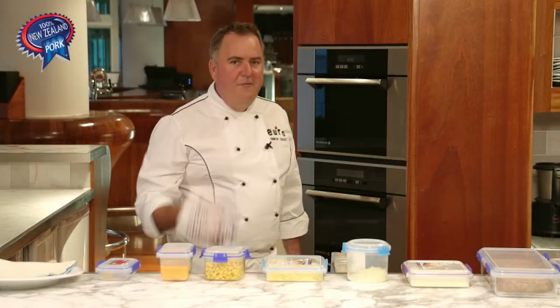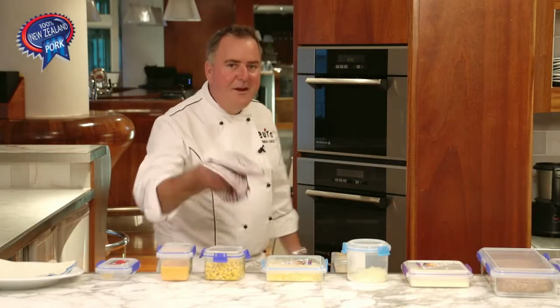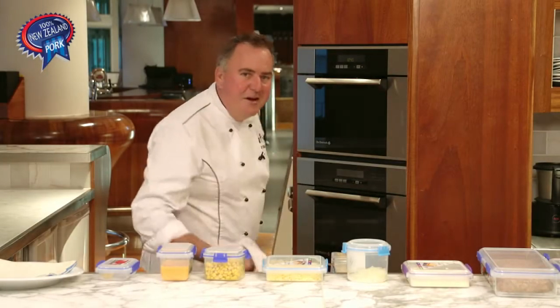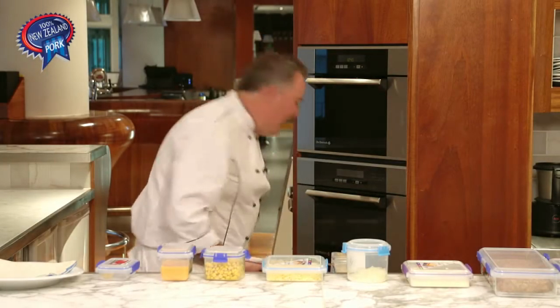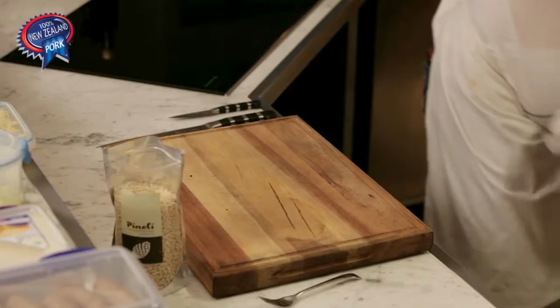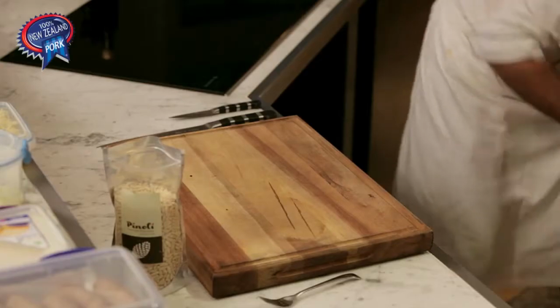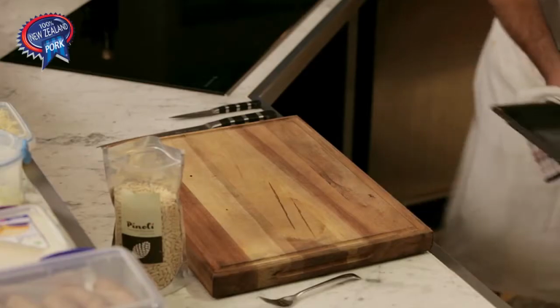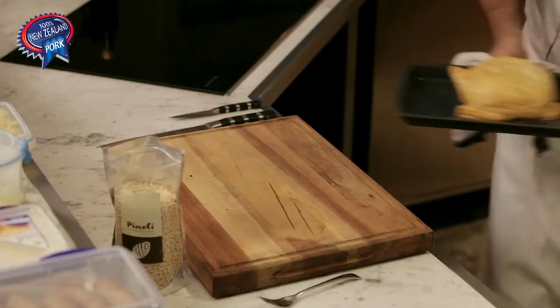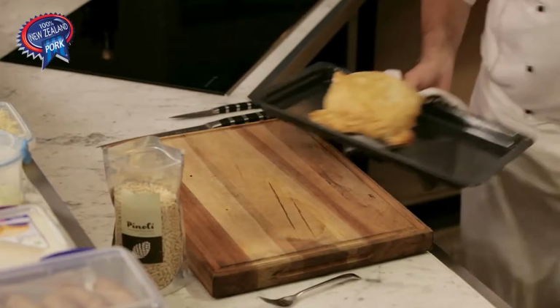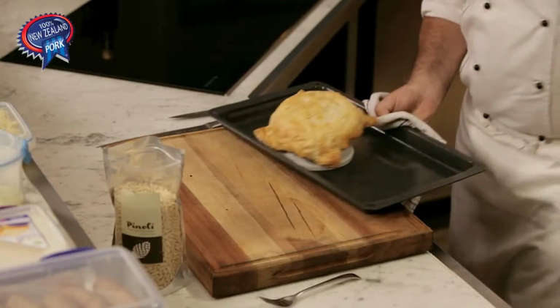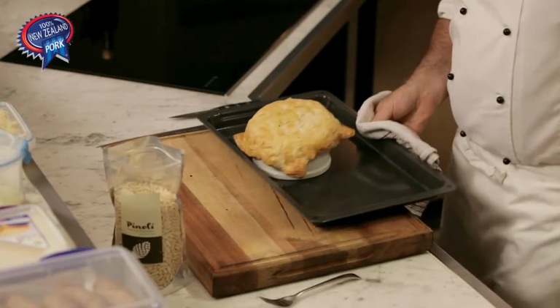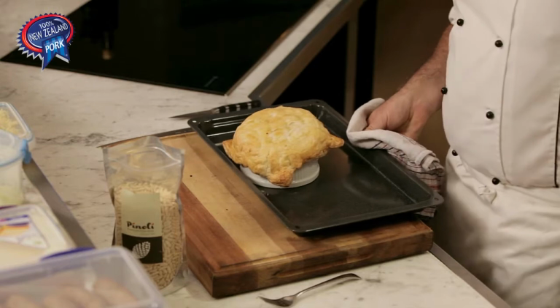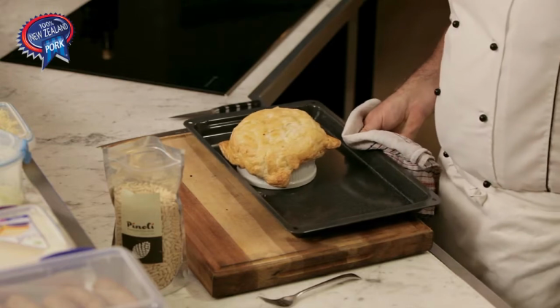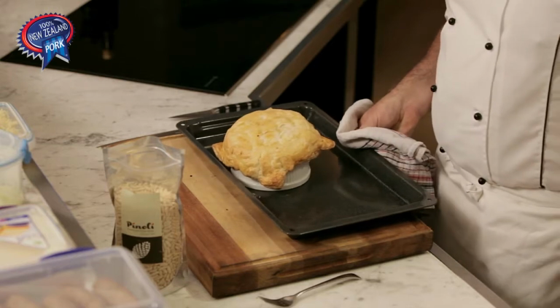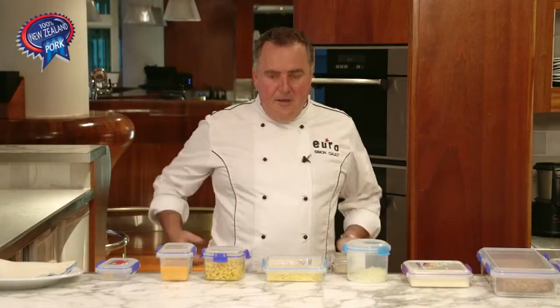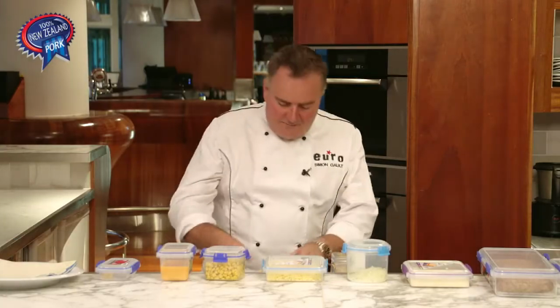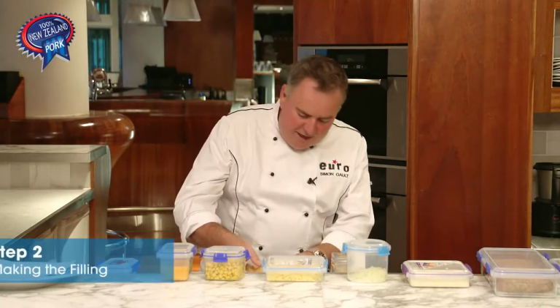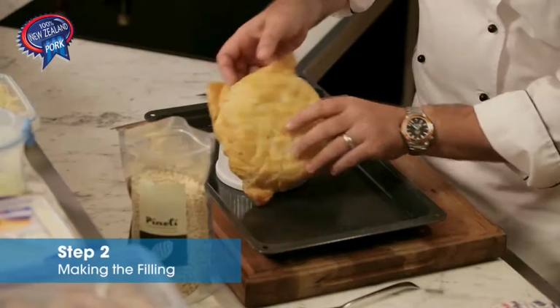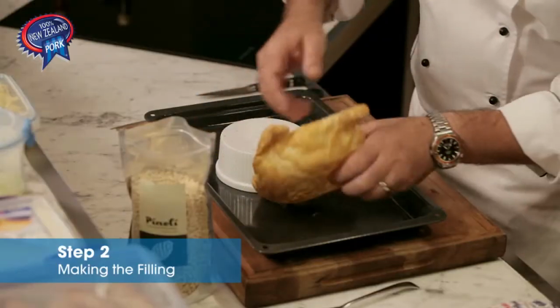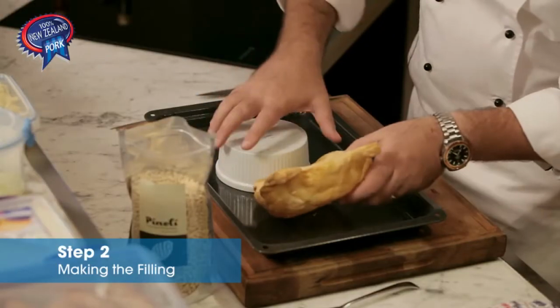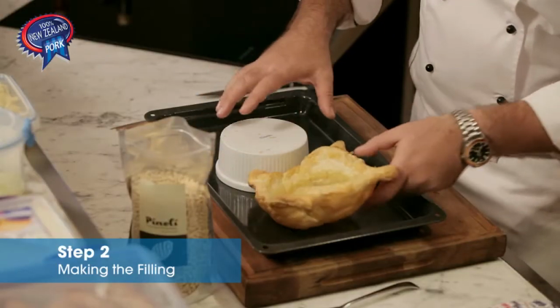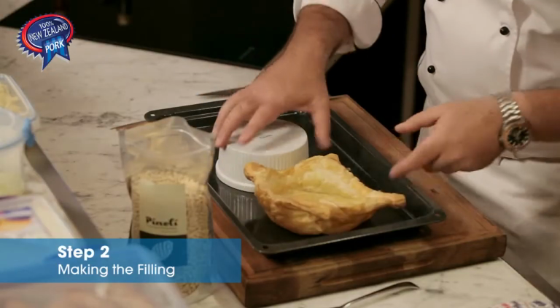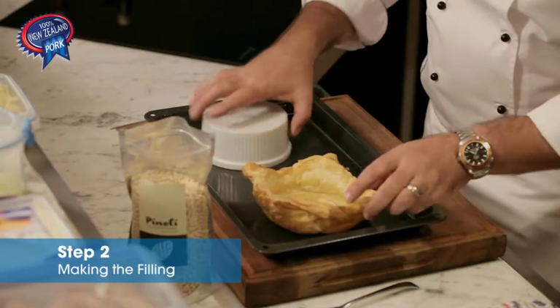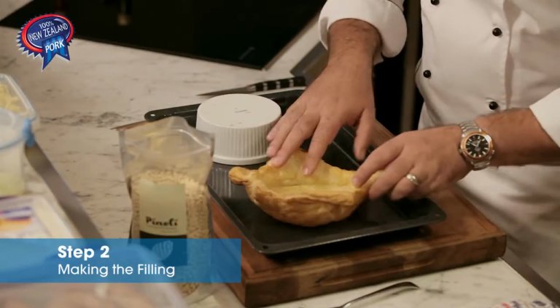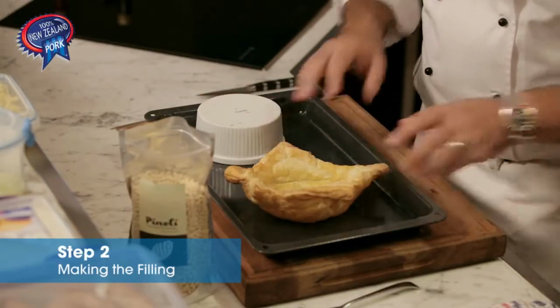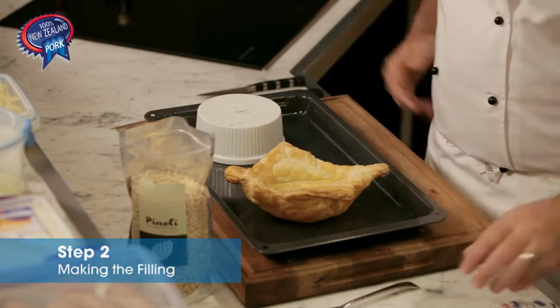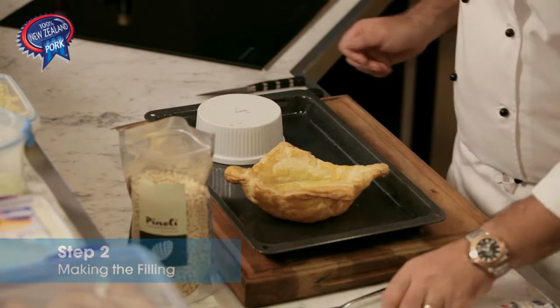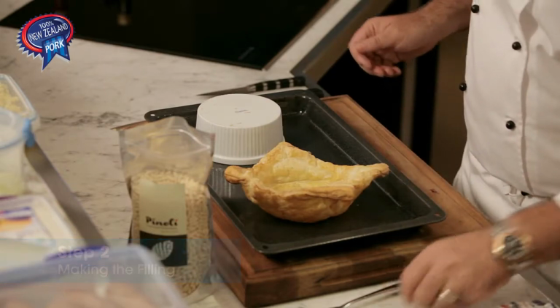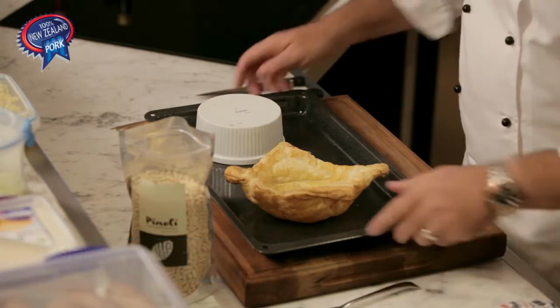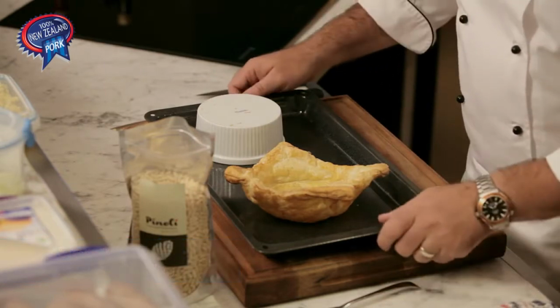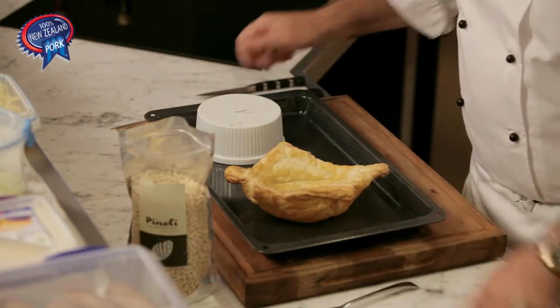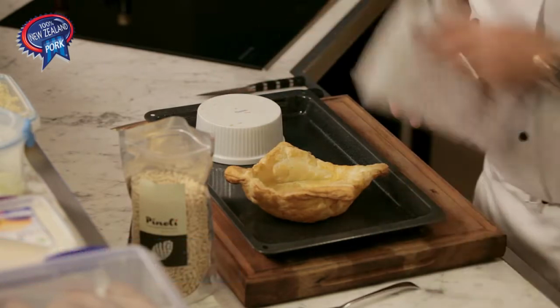15 minutes later, we are golden brown. Step two — now that this has cooled down a little bit, we can lift our pastry lid off here and set this aside.